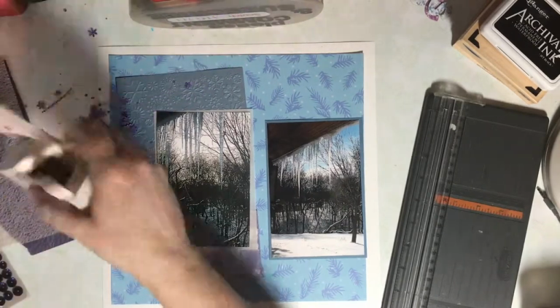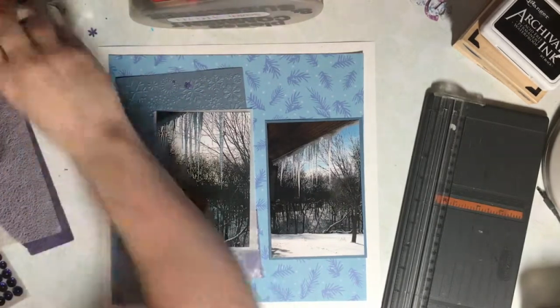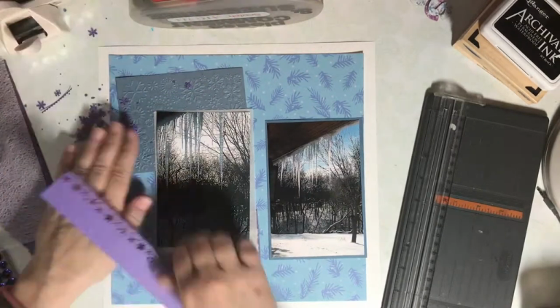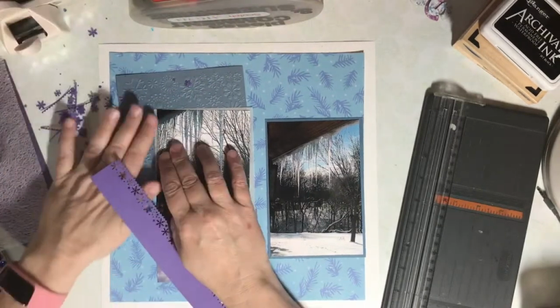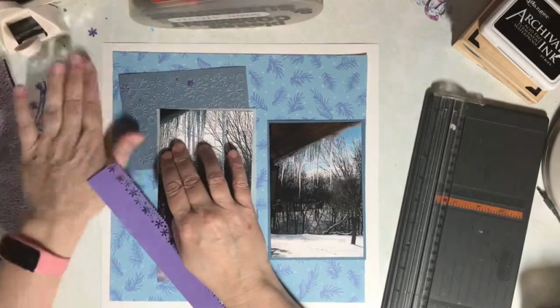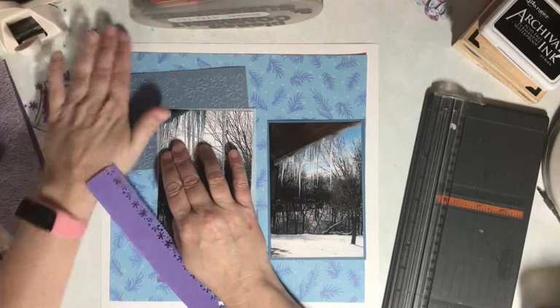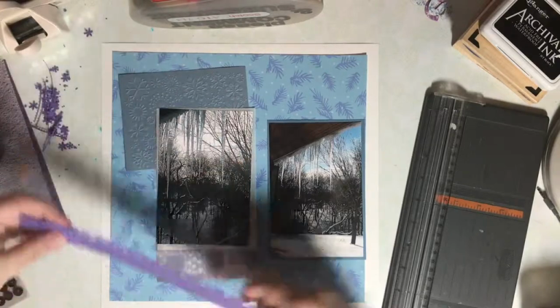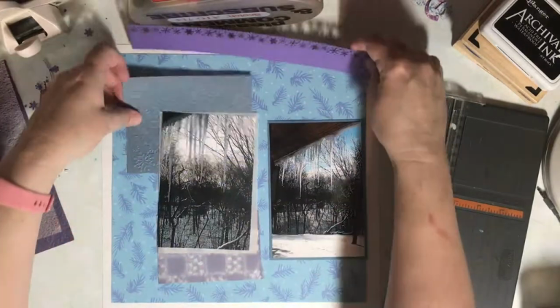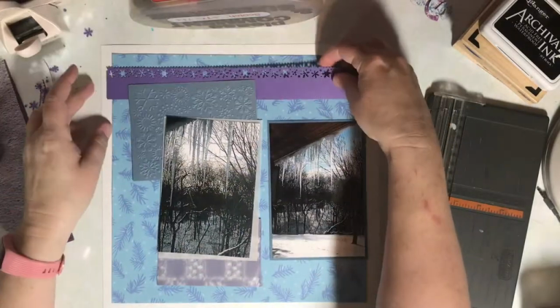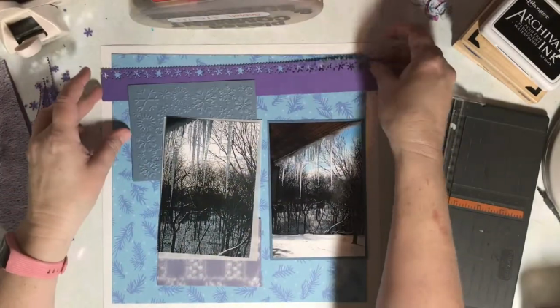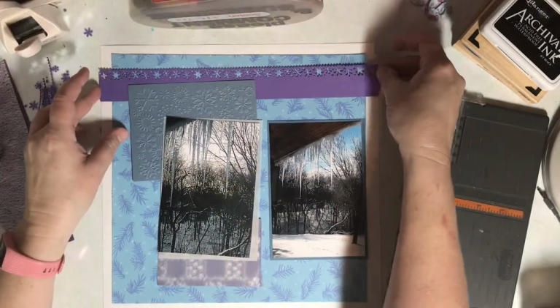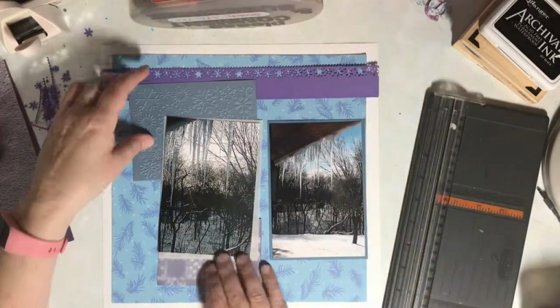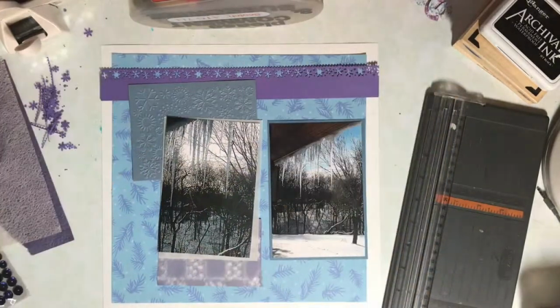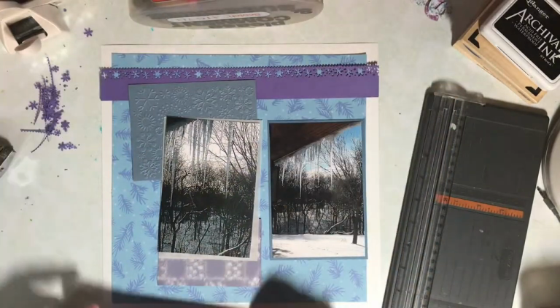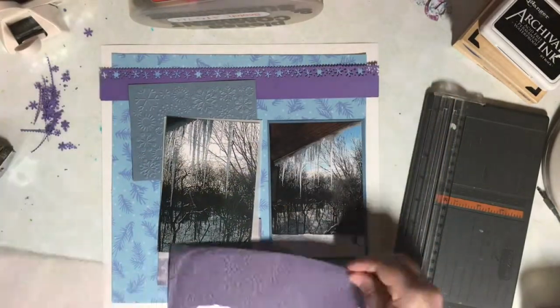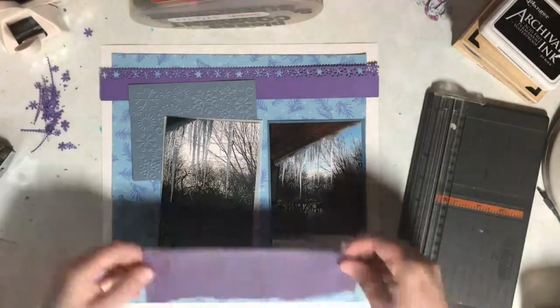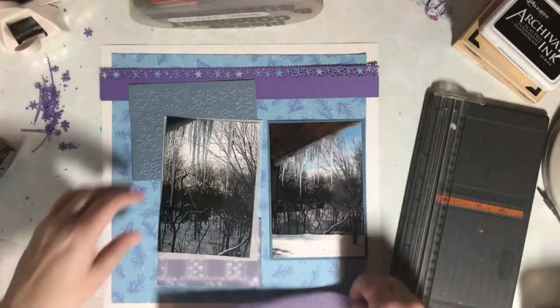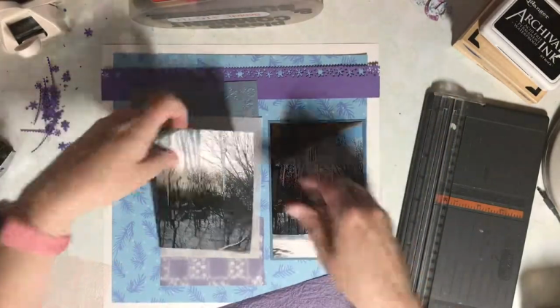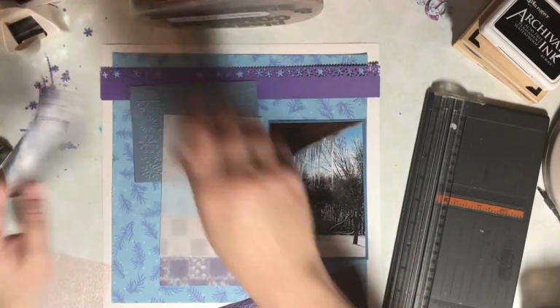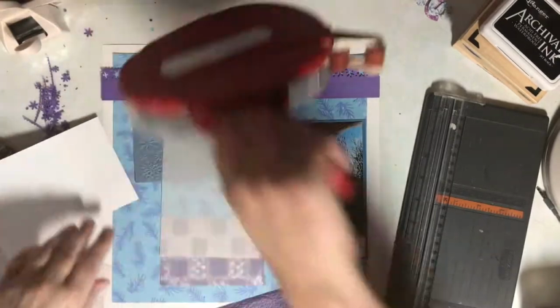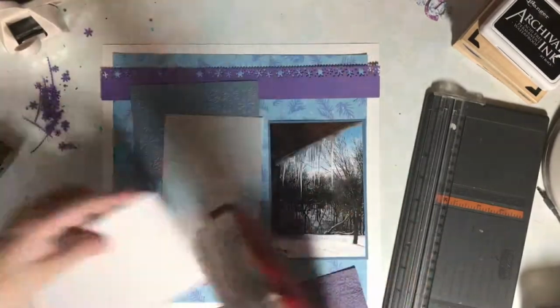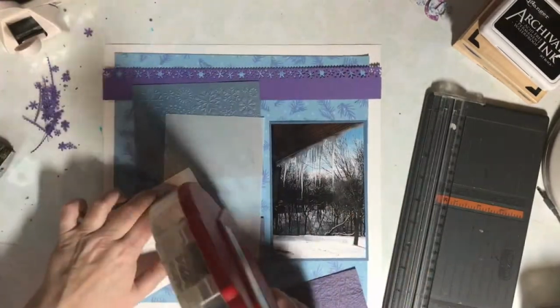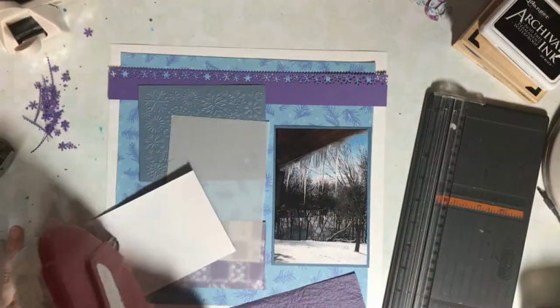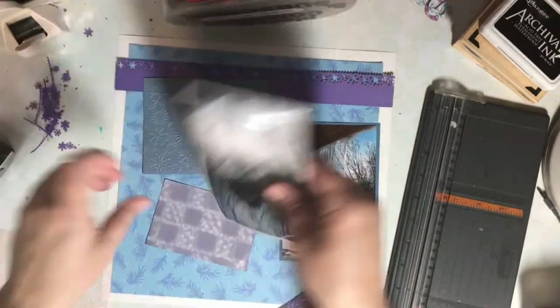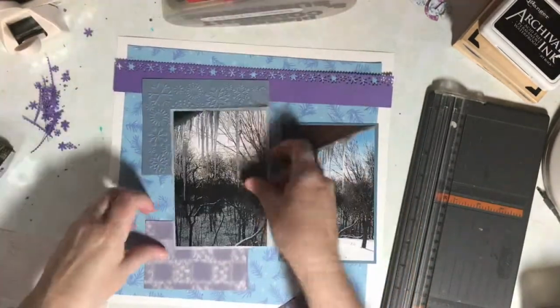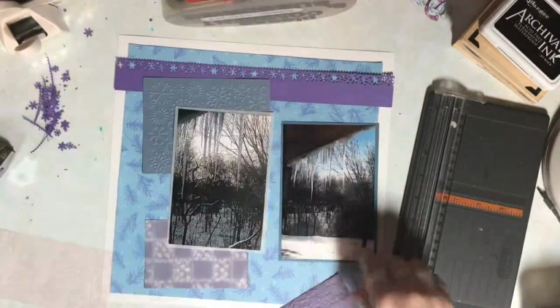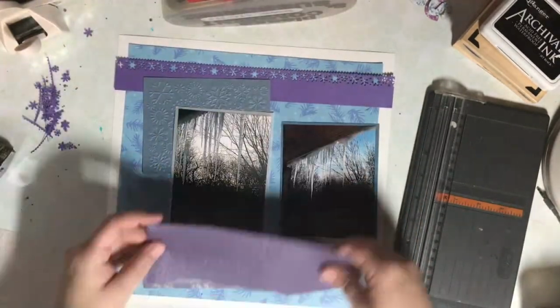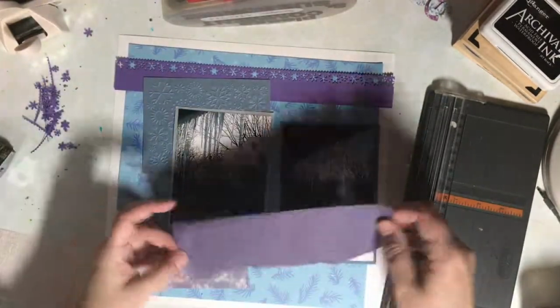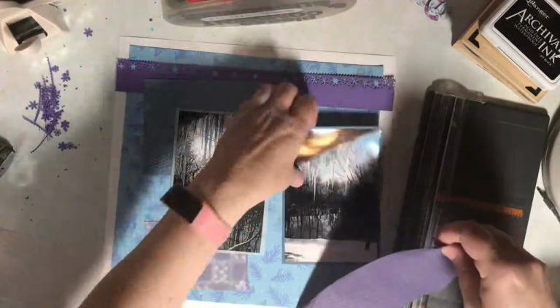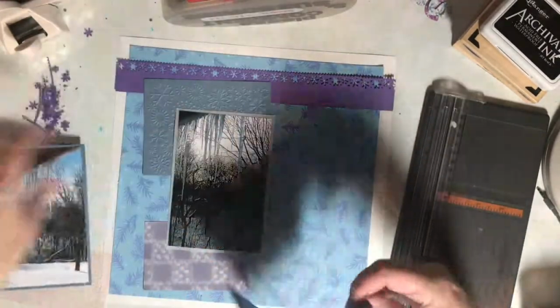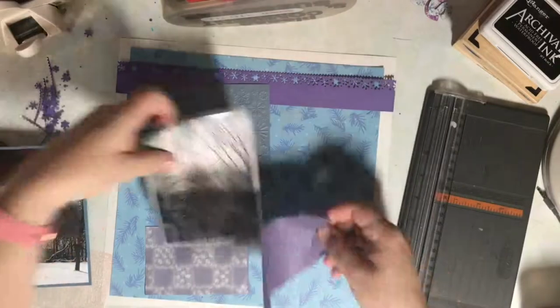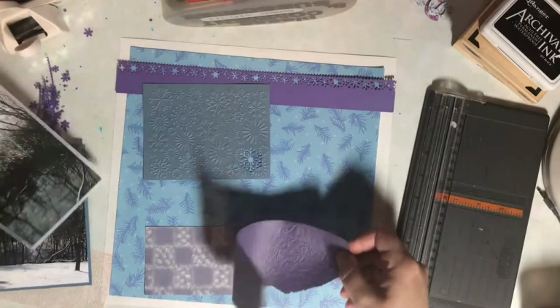Calvin Ball also gives a point for using a border punch. This is a great reason to use this punch — it's a border design with snowflakes, so it's perfect for this page.